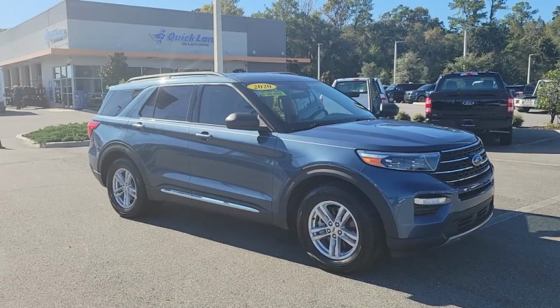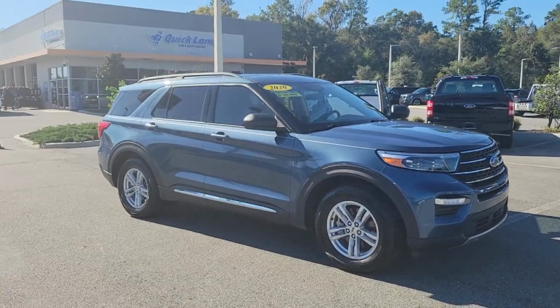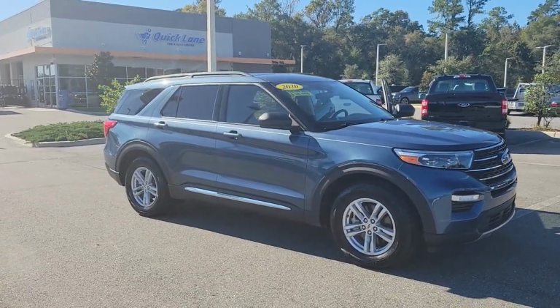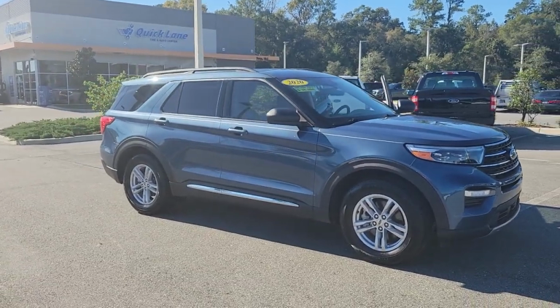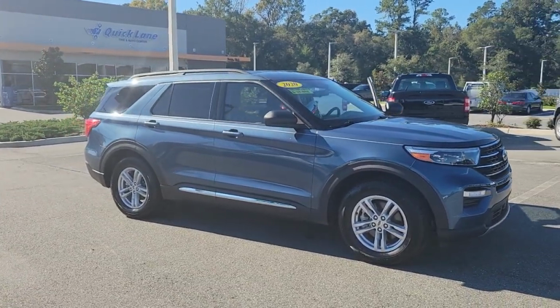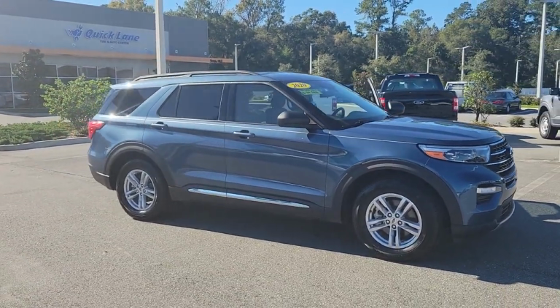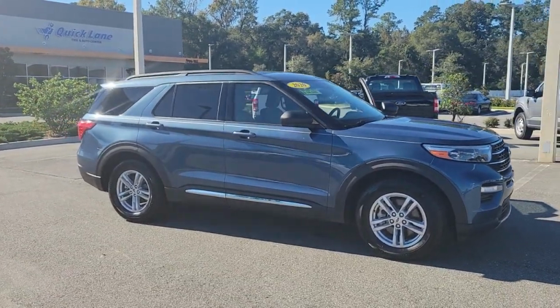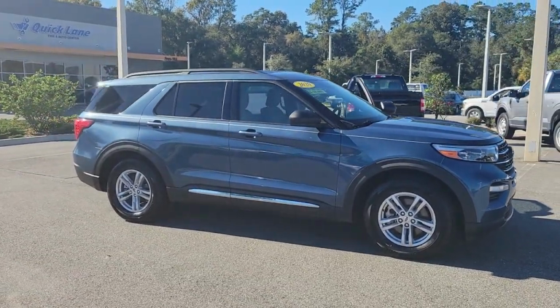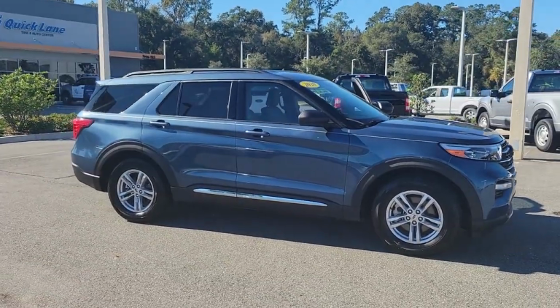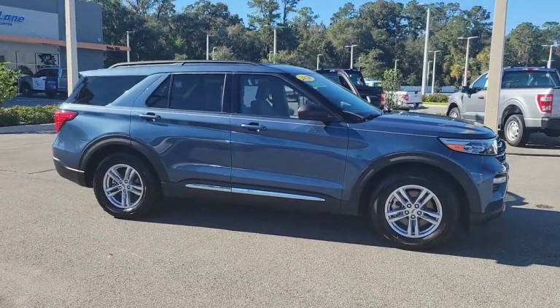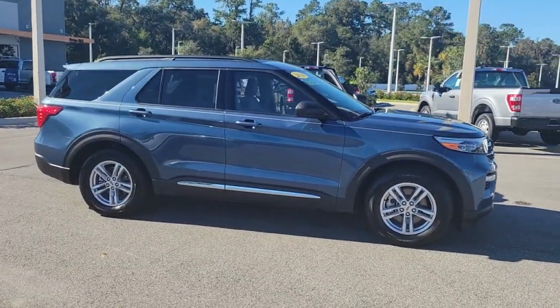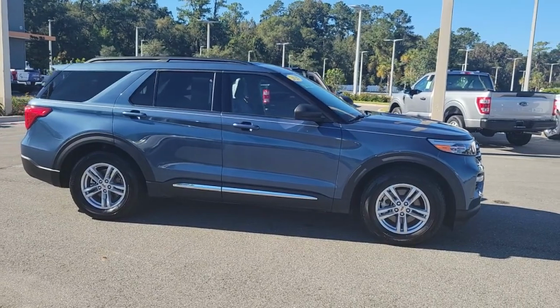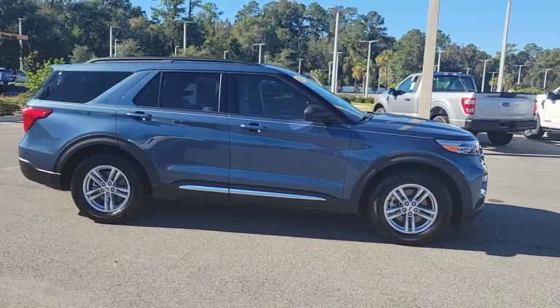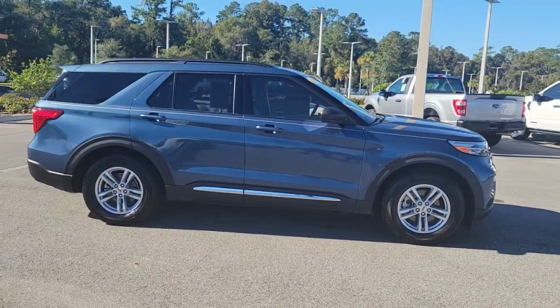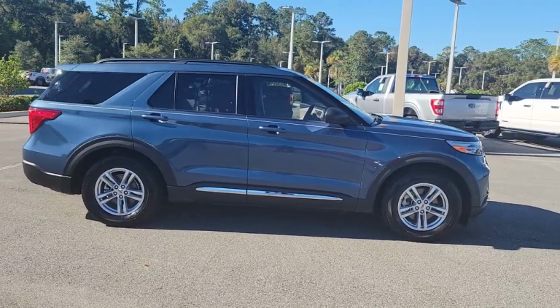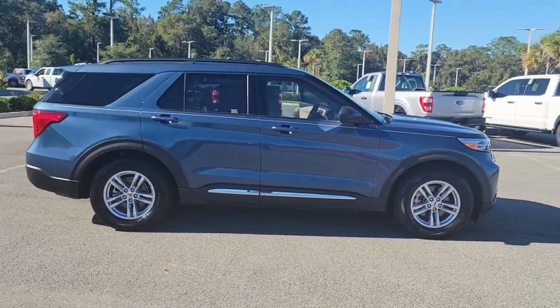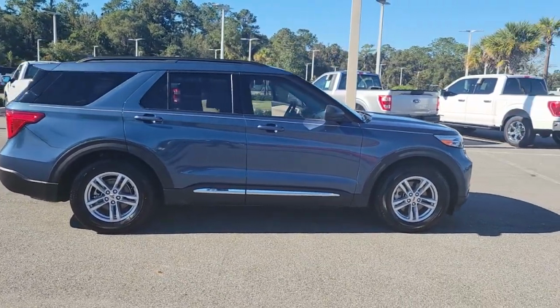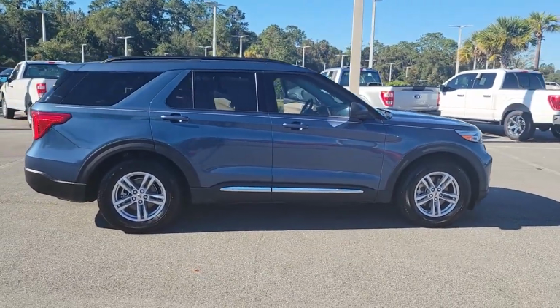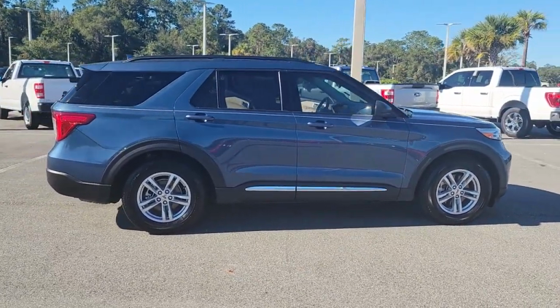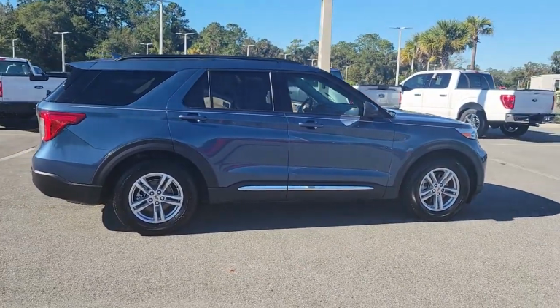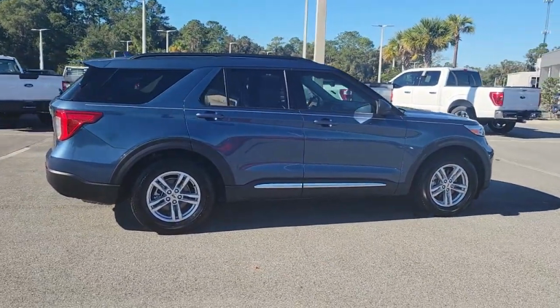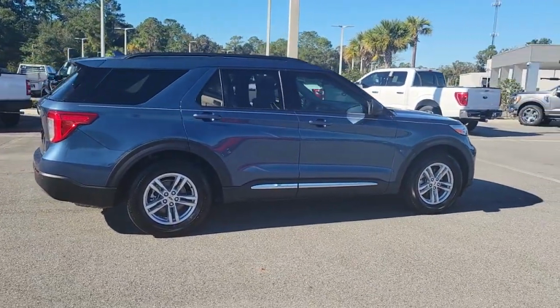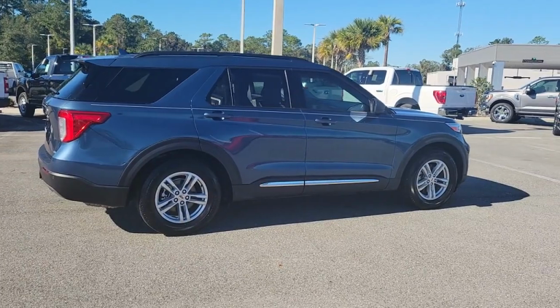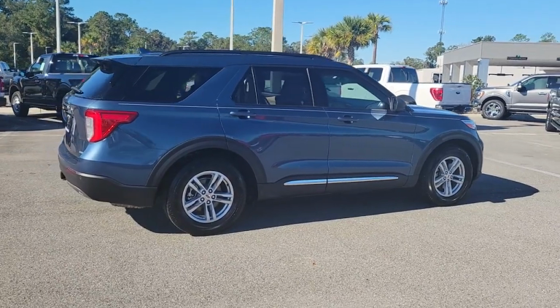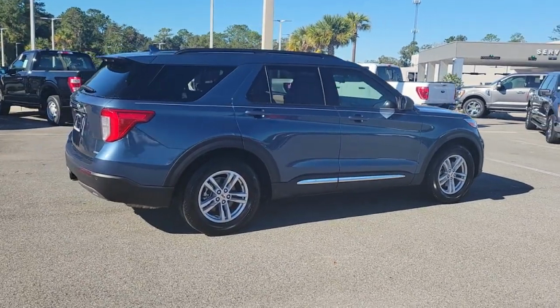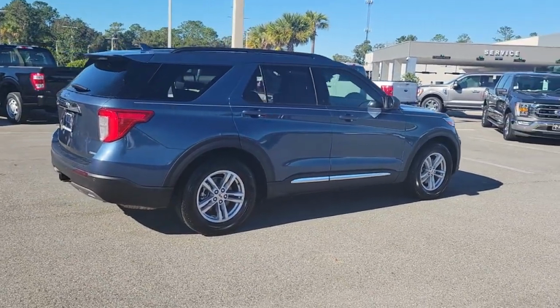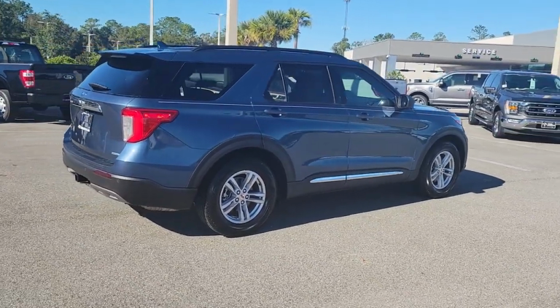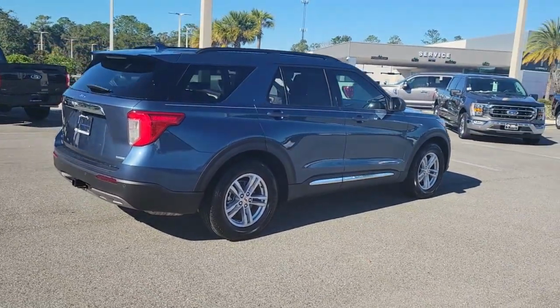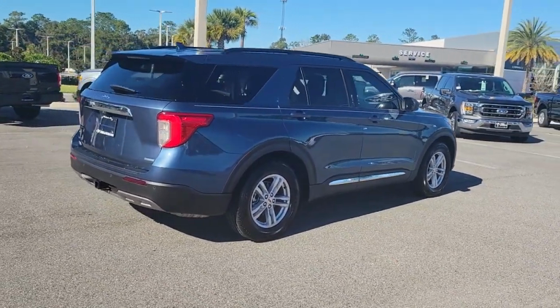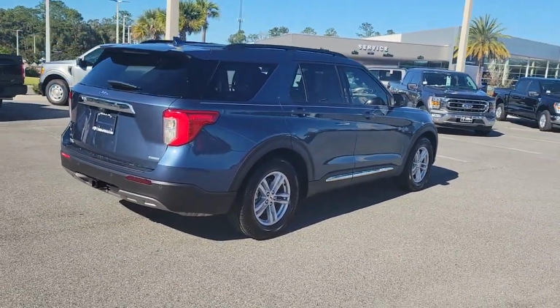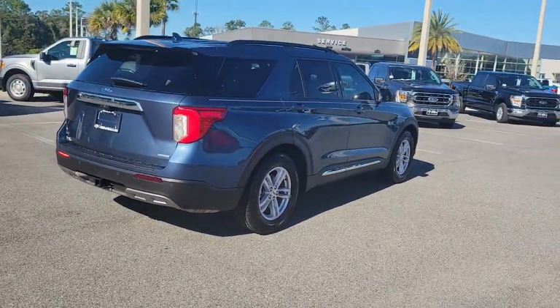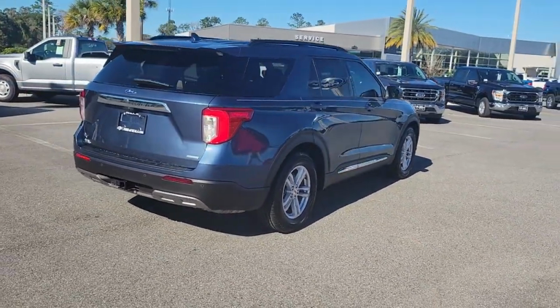You will love the features of this 2020 Ford Explorer. With less than 20,000 miles on the odometer, this vehicle stands out from the rest. Take on every project with confidence in this spacious, versatile Explorer.